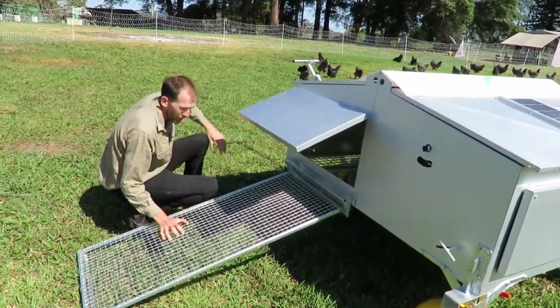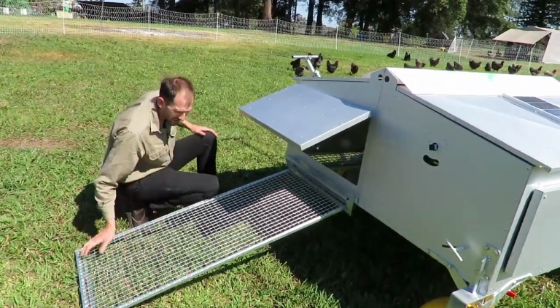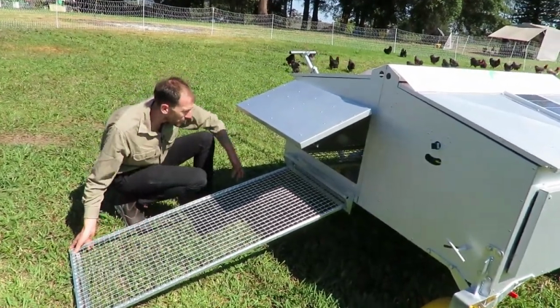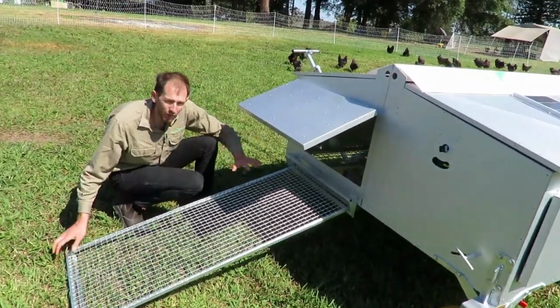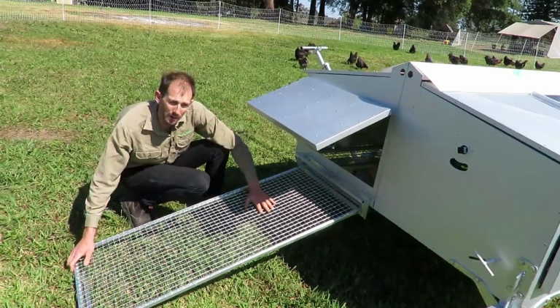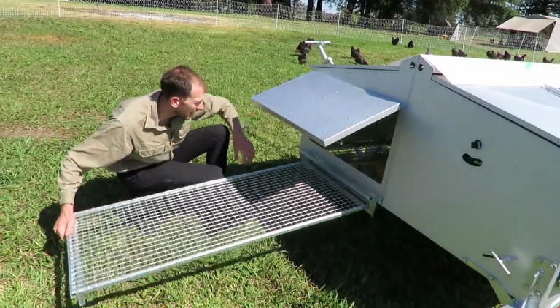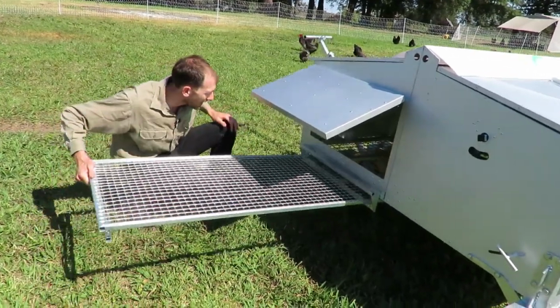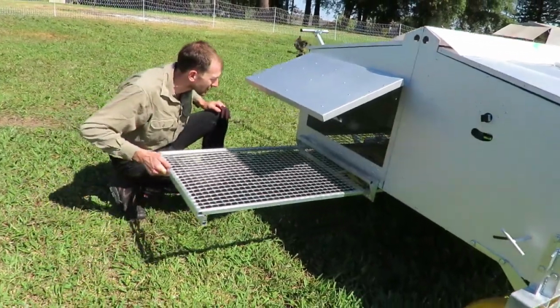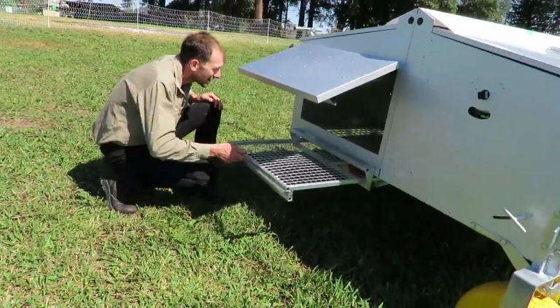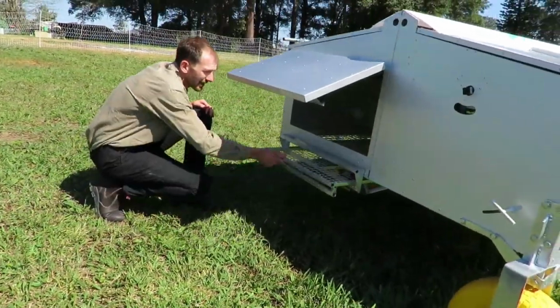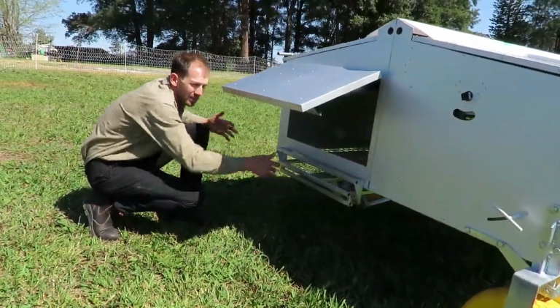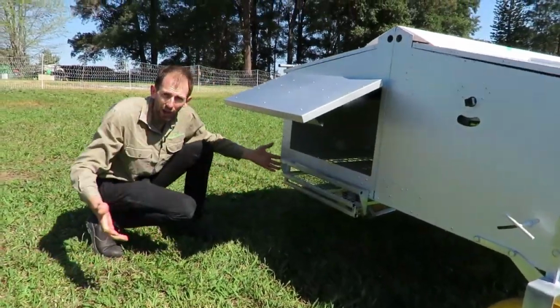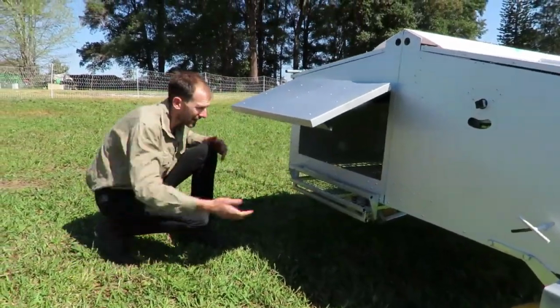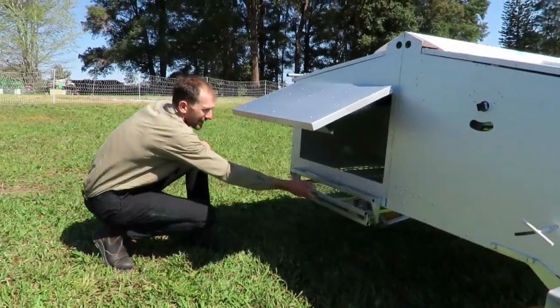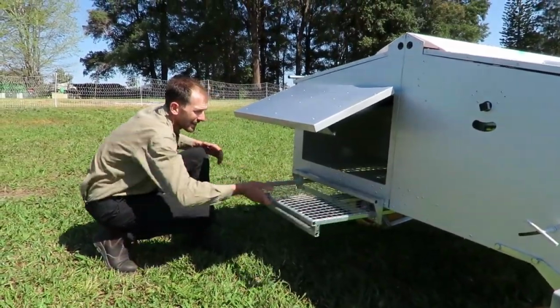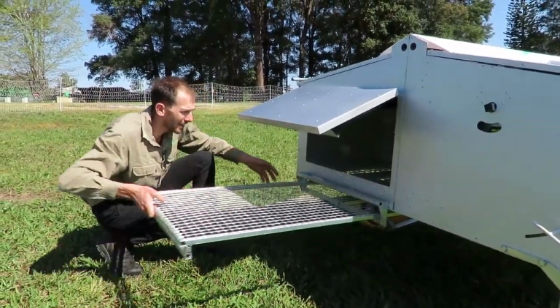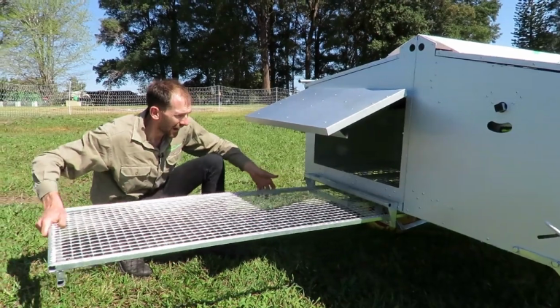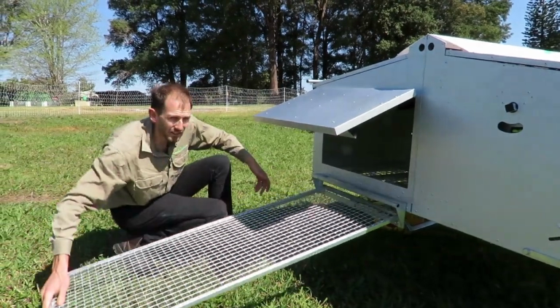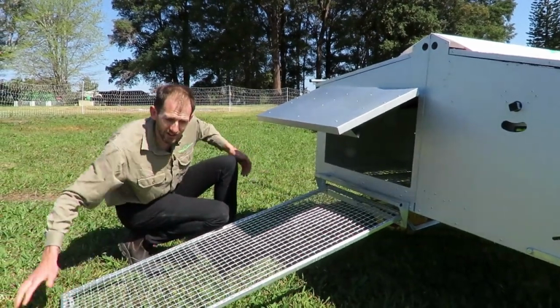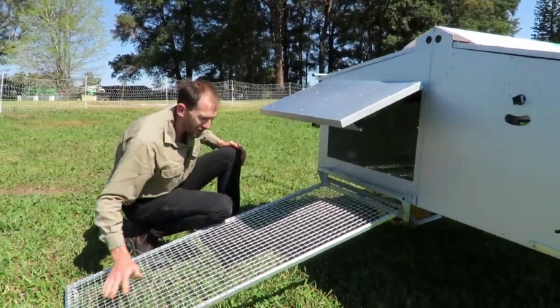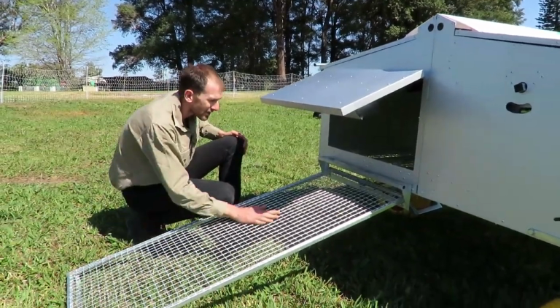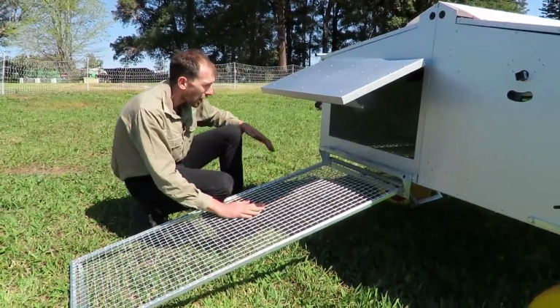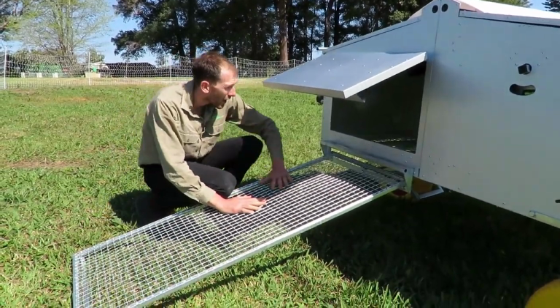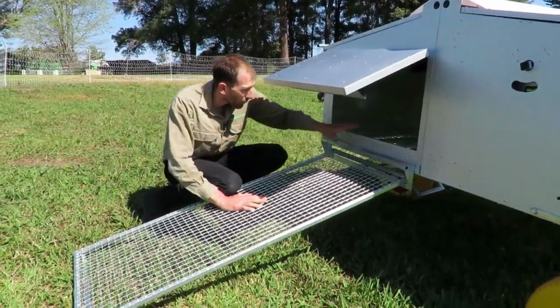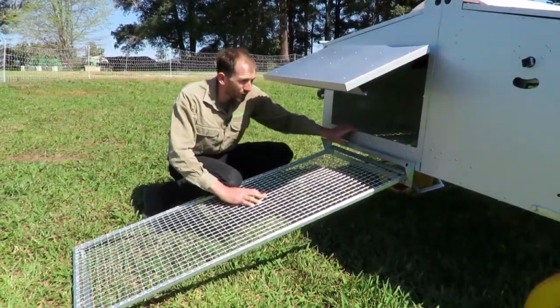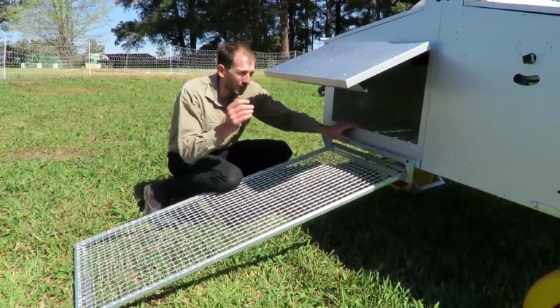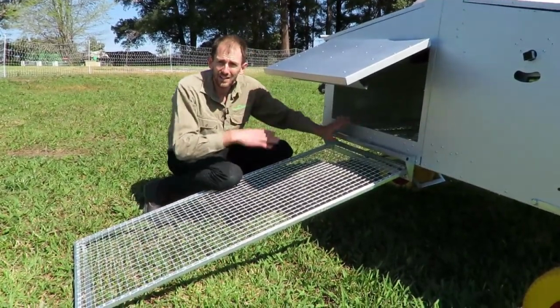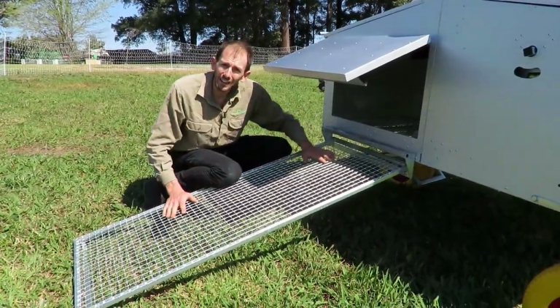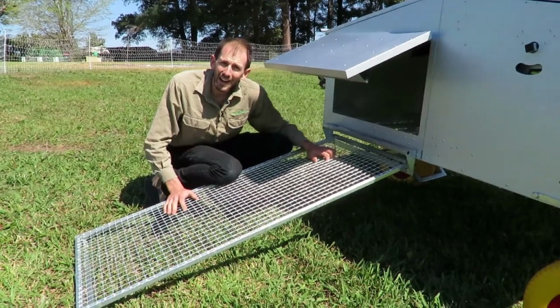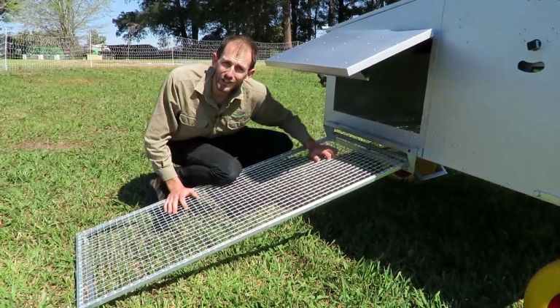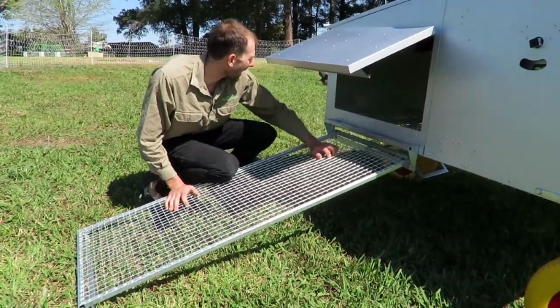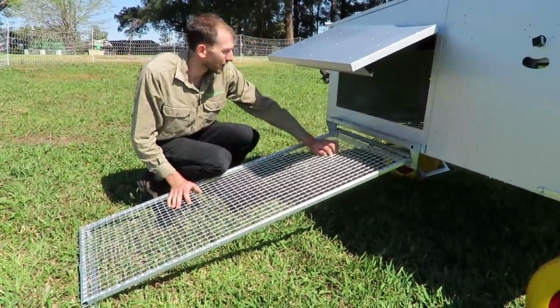First, you can see it's got a big ramp here — it just slides in and slides out so the chickens can go up through the door to lay in their Chicken Caravan 30.